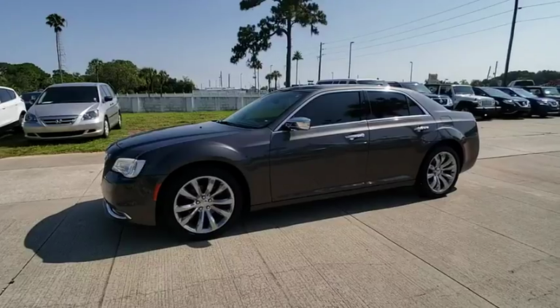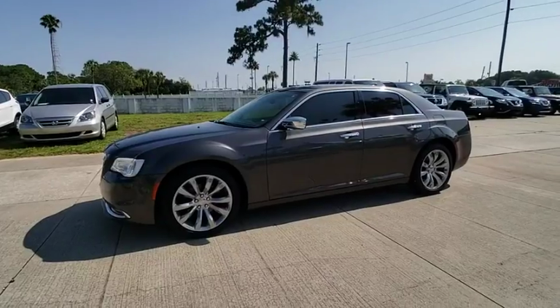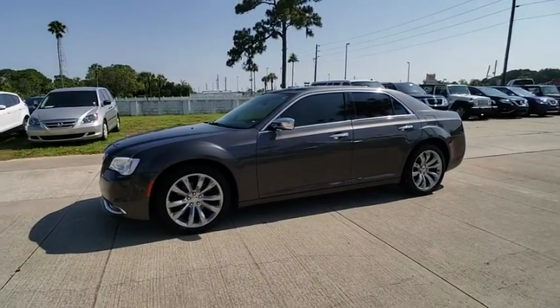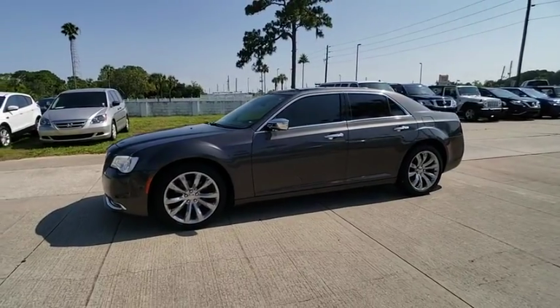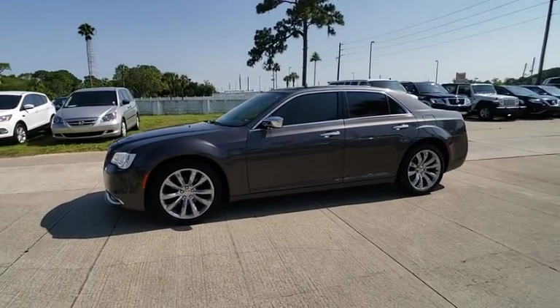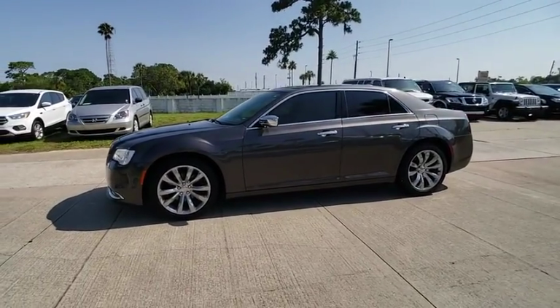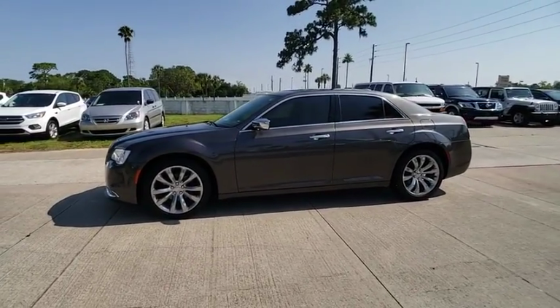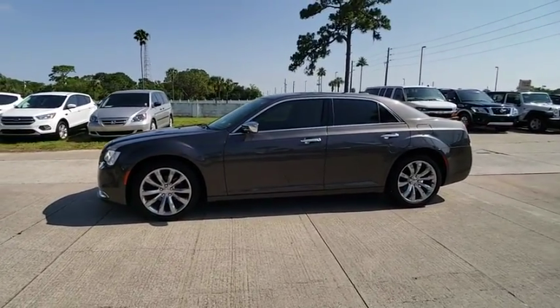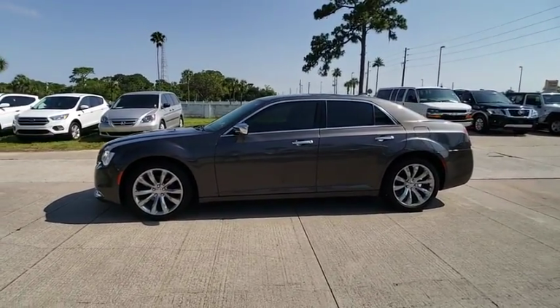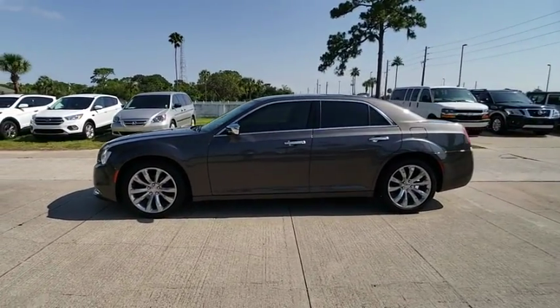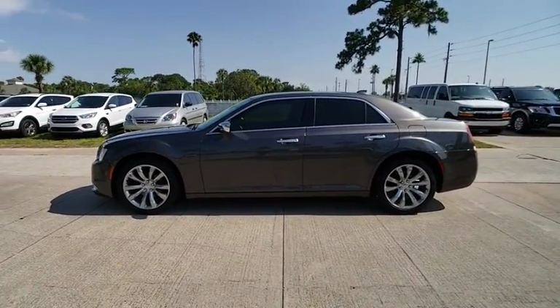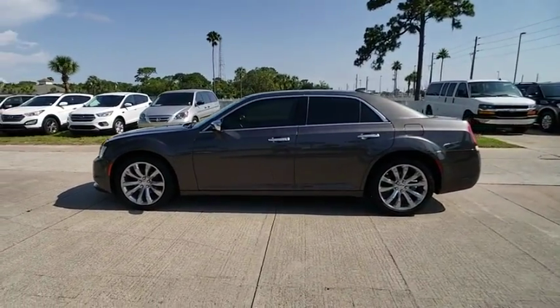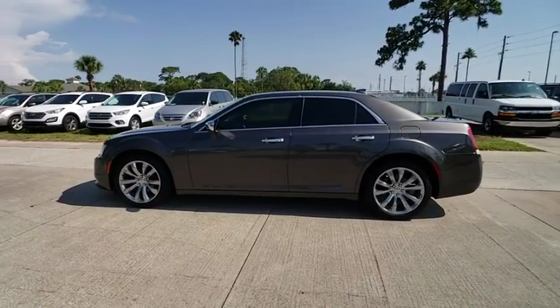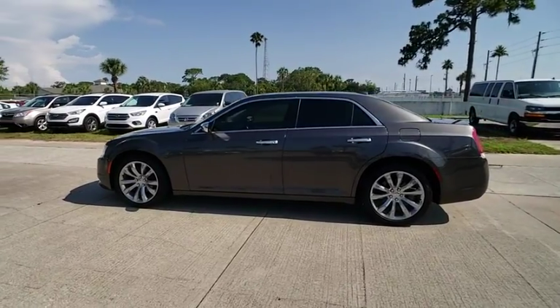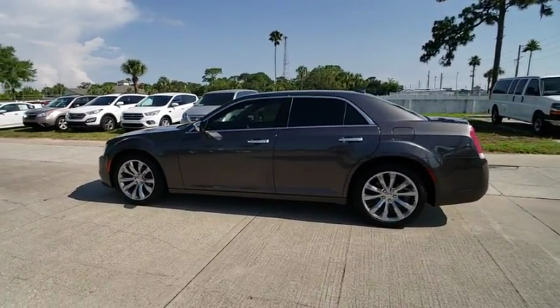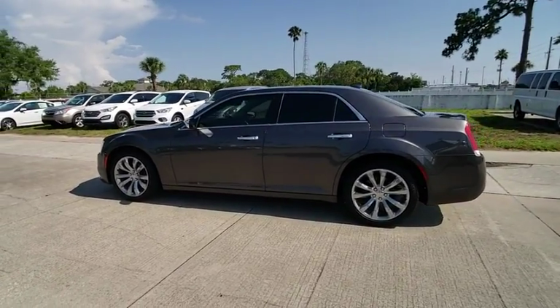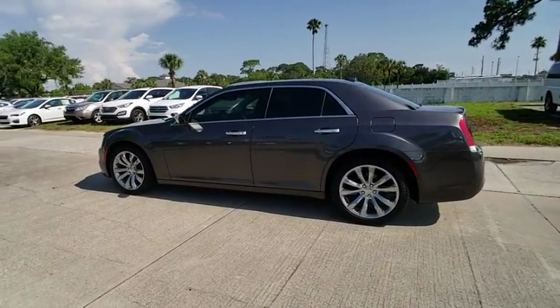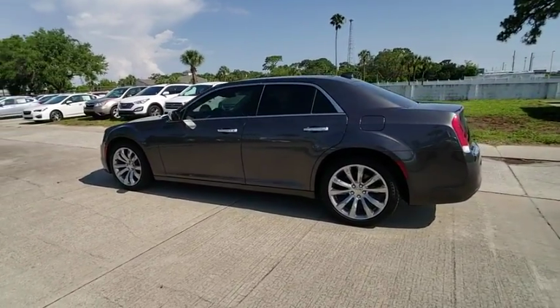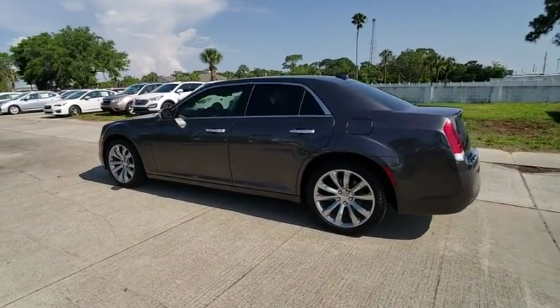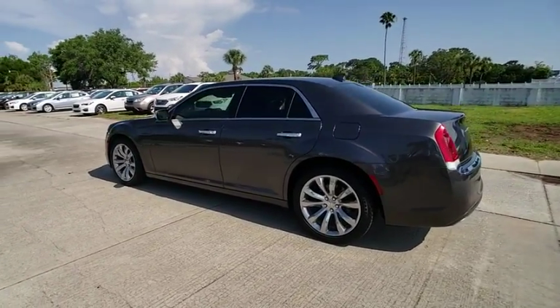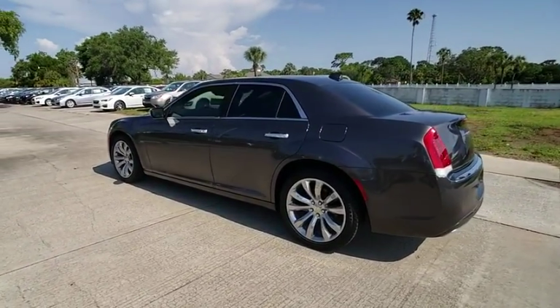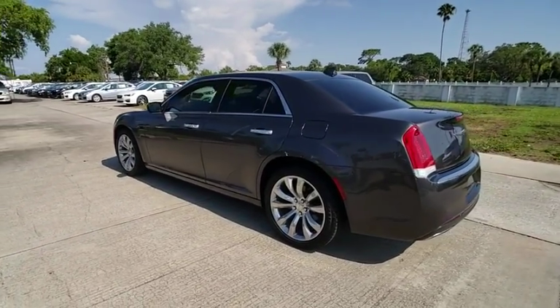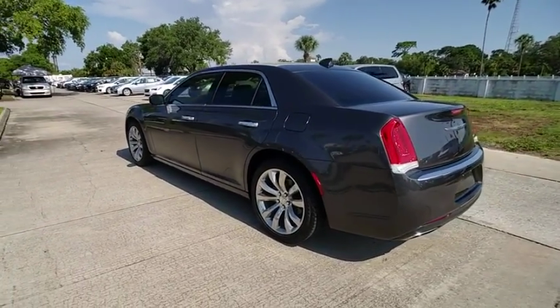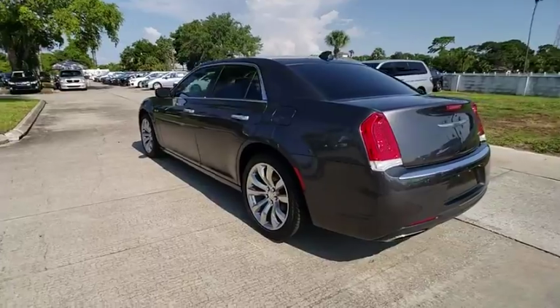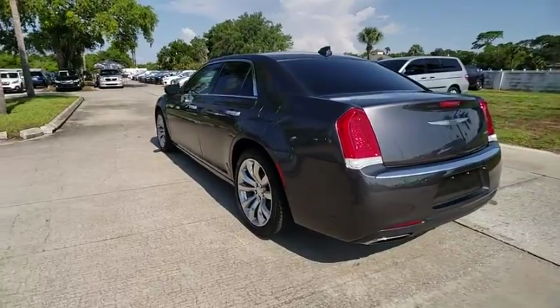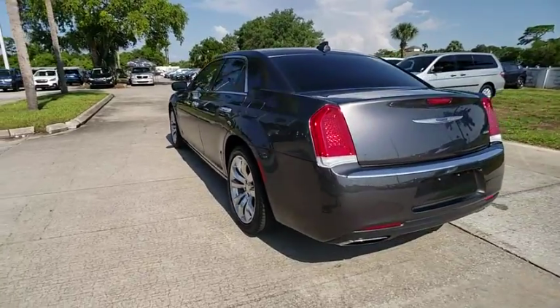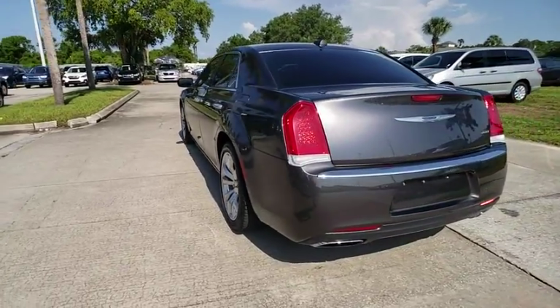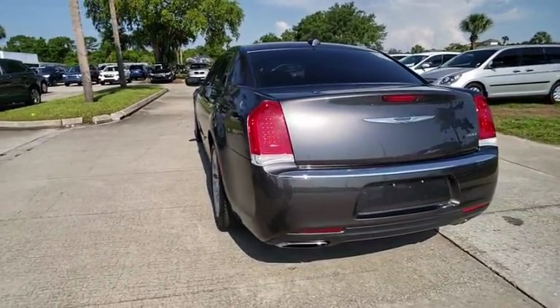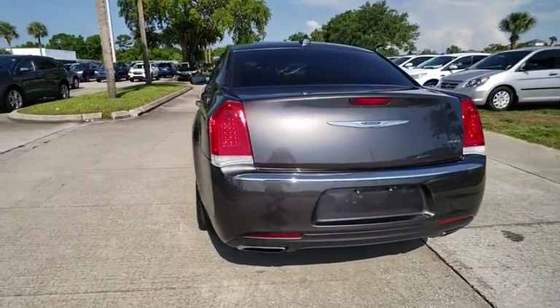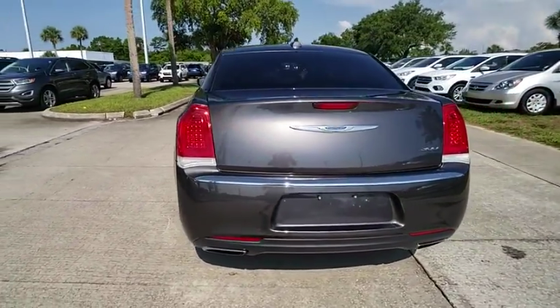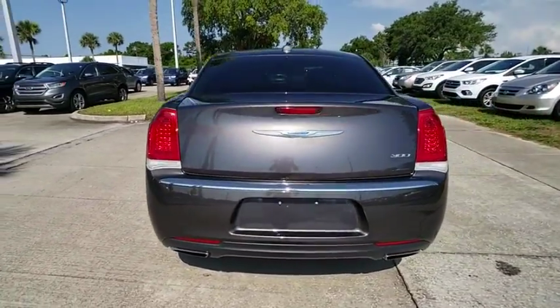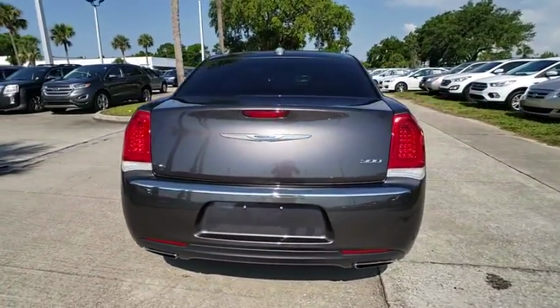The 2018 Chrysler 300 combines sport and luxury in one unique and powerful package. If you're looking for elegance and performance, the 300 delivers and is priced below $25,000.